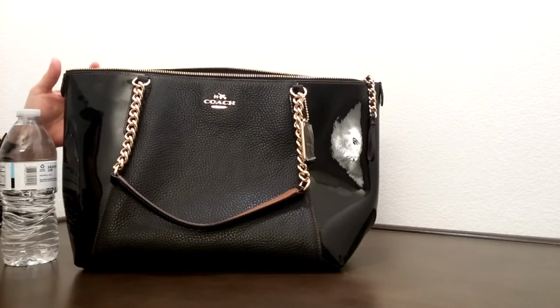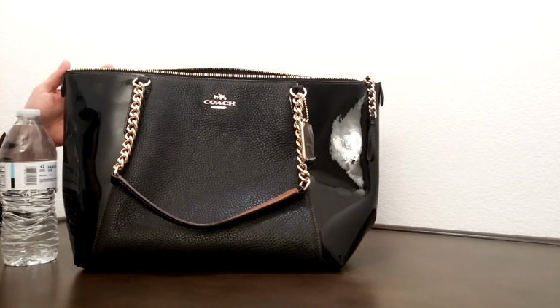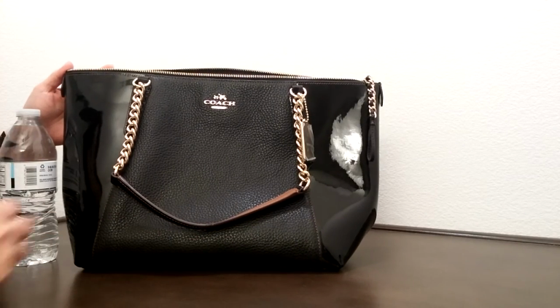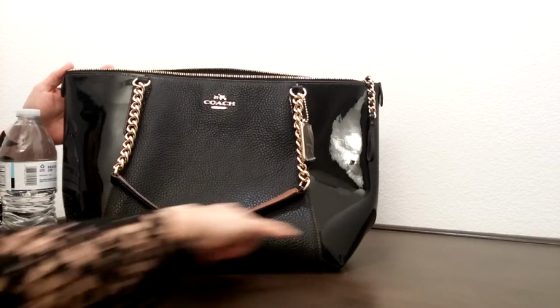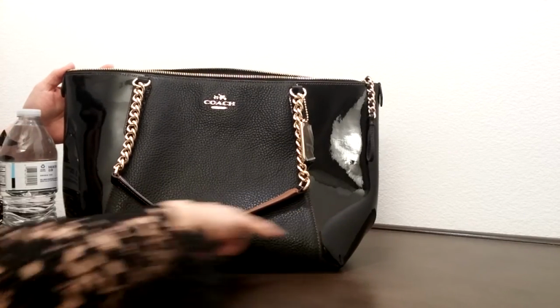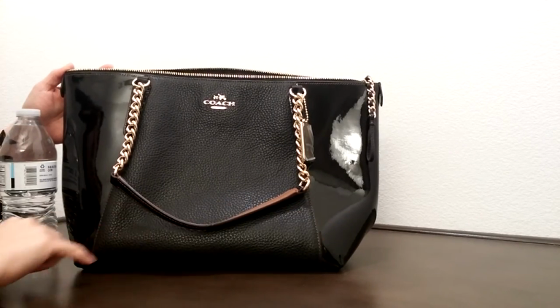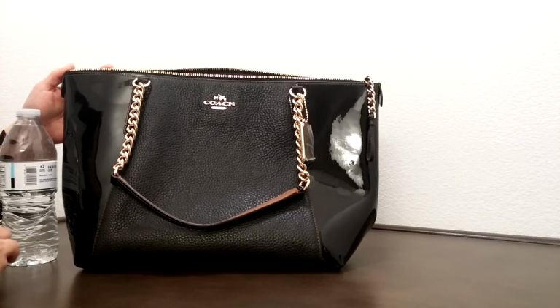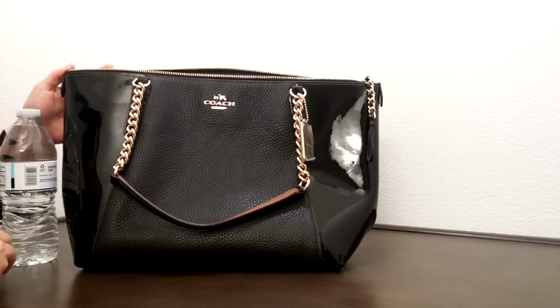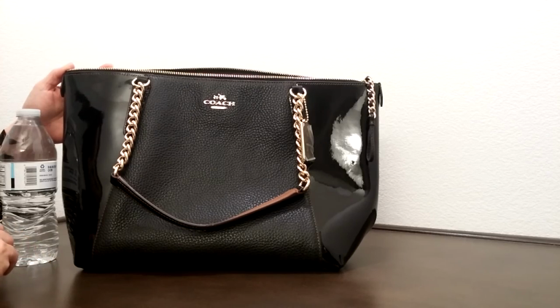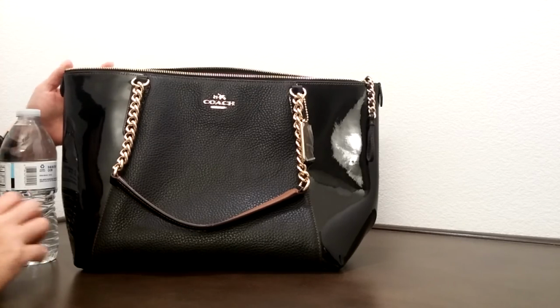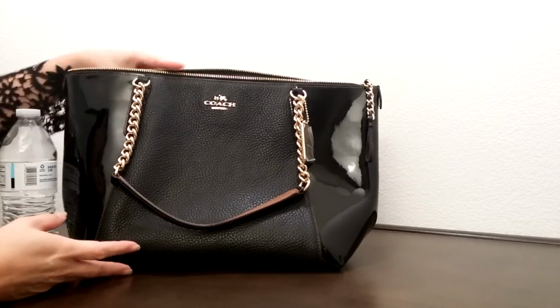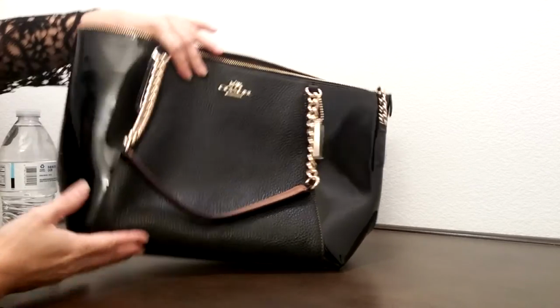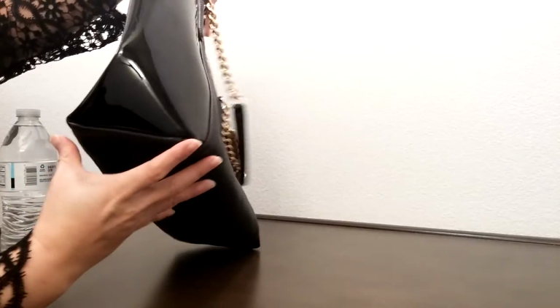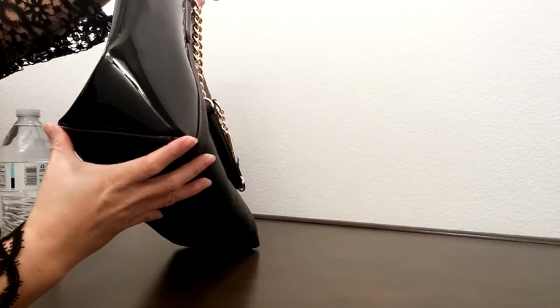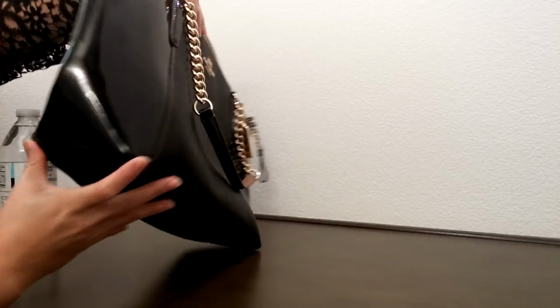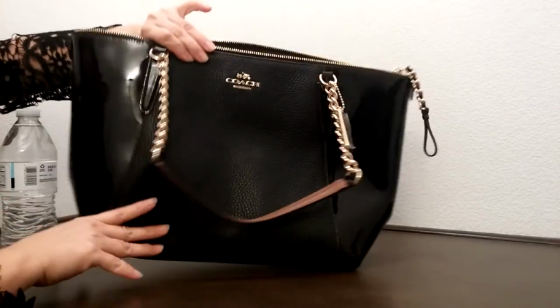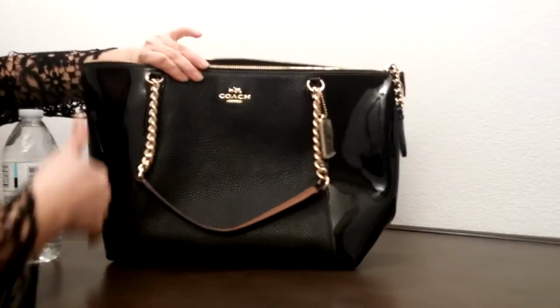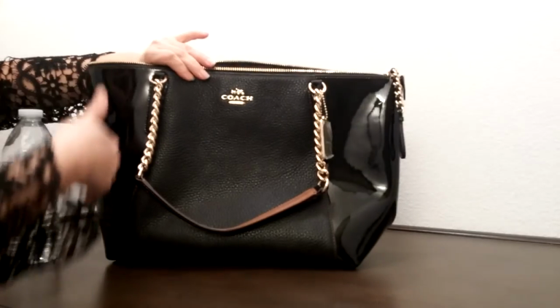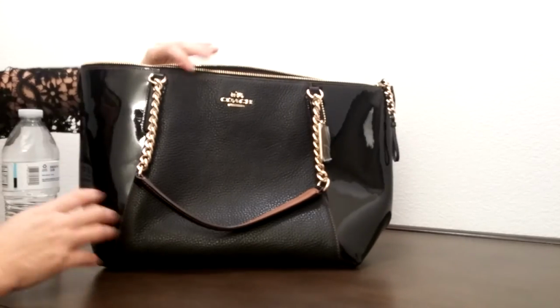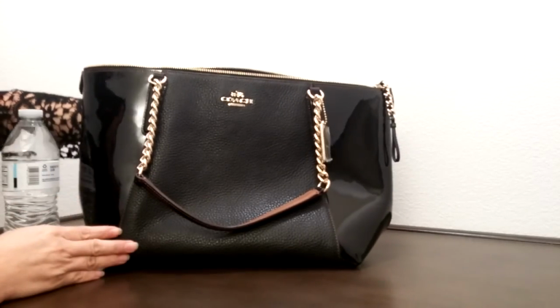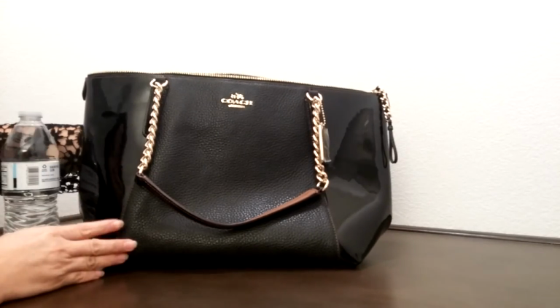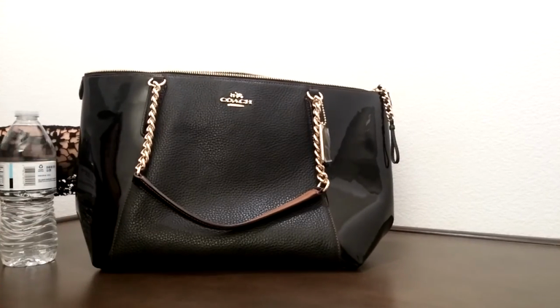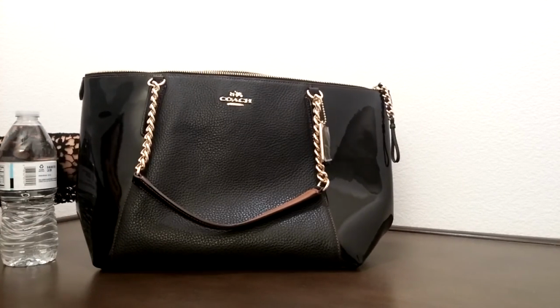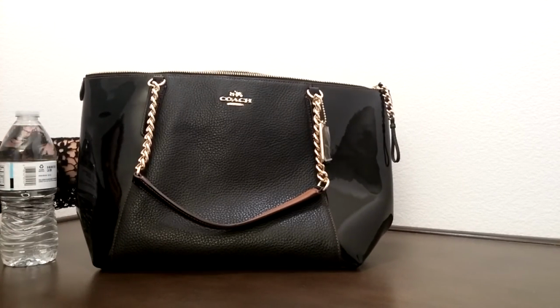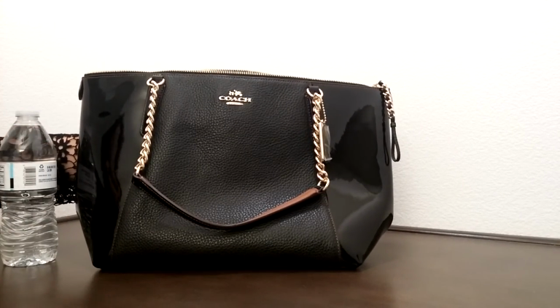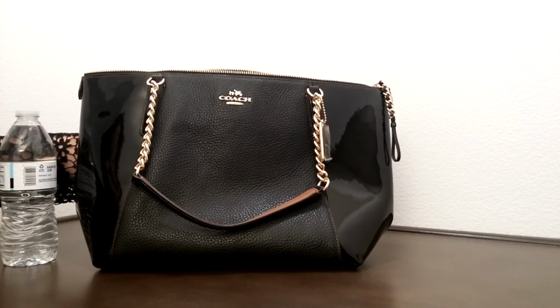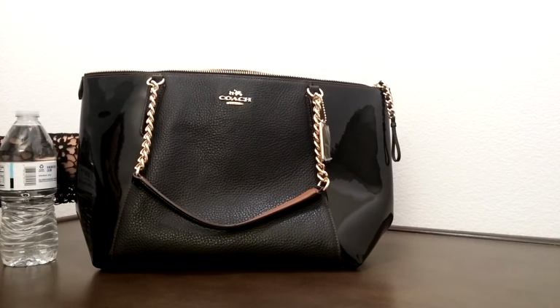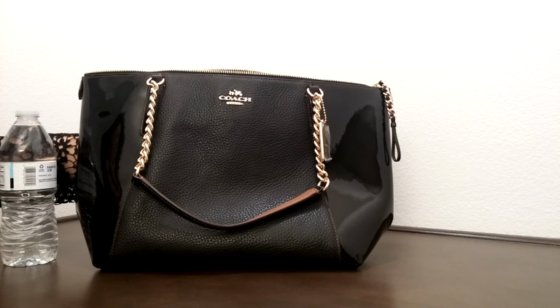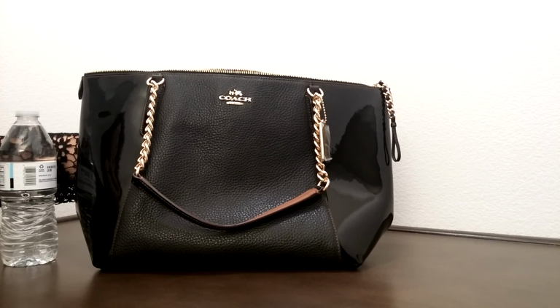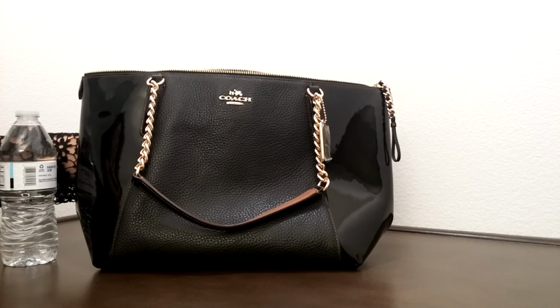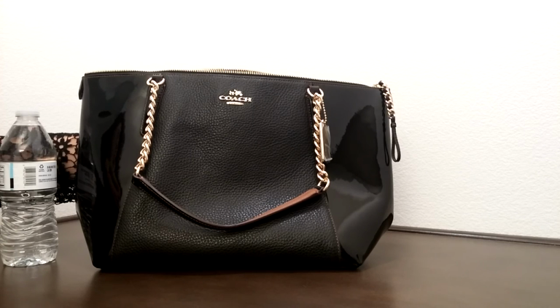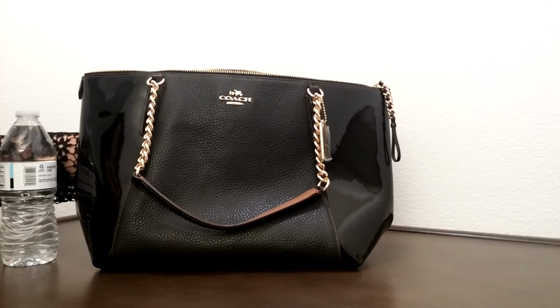The dimension of this bag here is about 16 and 3 quarter inches in length, about 5 inches in width, and about 9 and 3 quarter inches in height. So if you enjoyed this video, please give it a thumbs up and subscribe to the channel. Thank you.